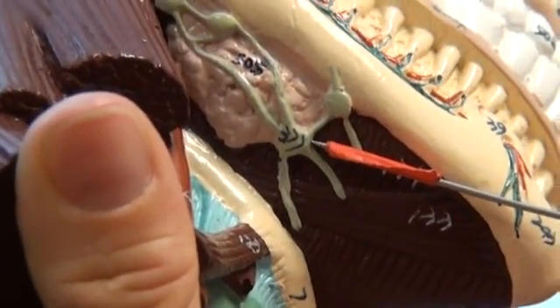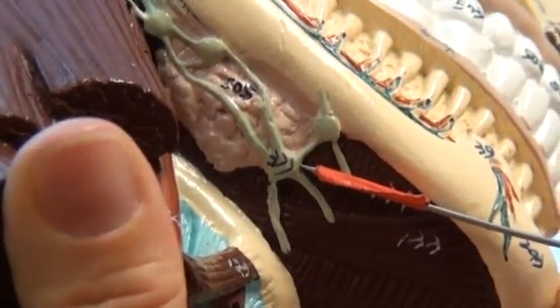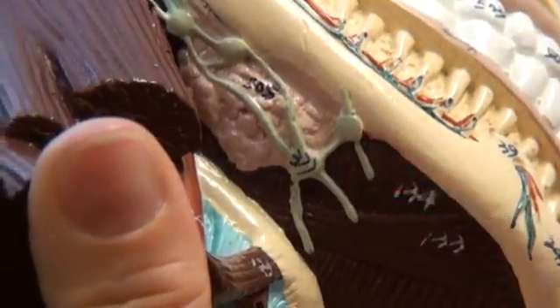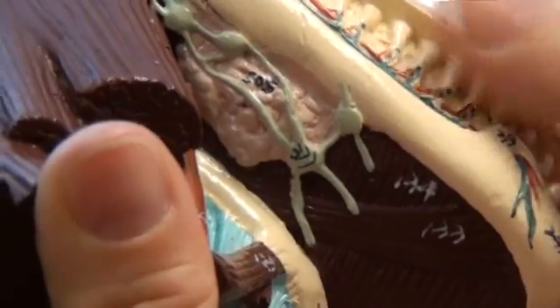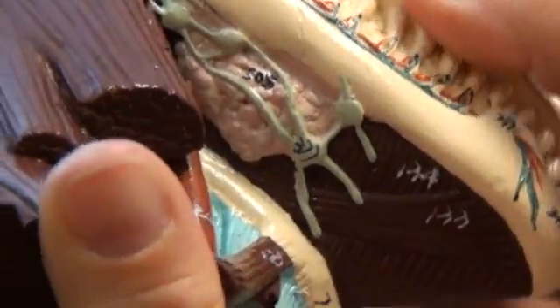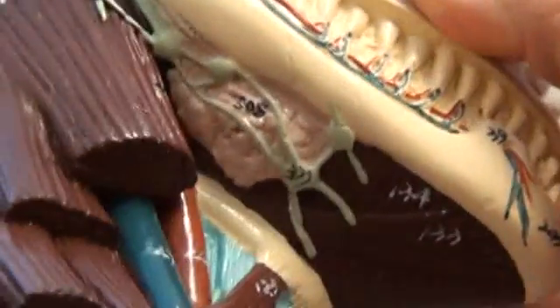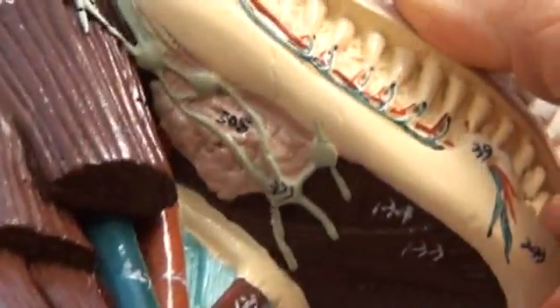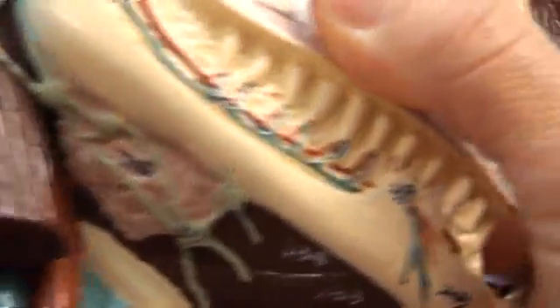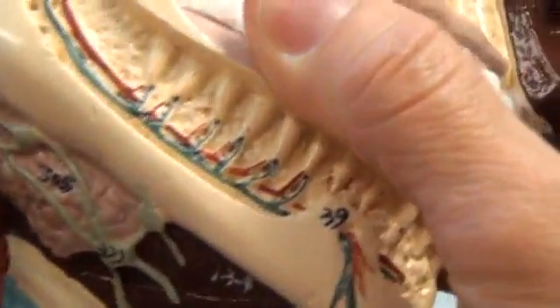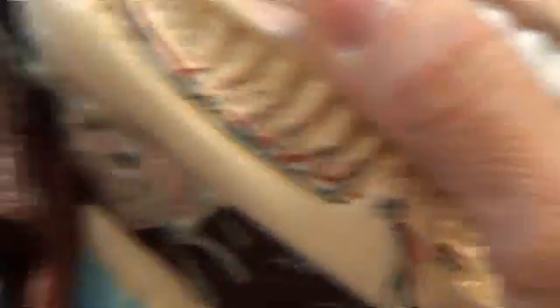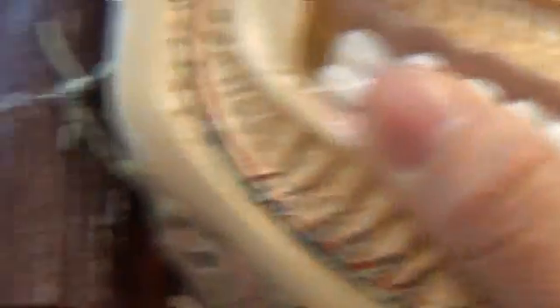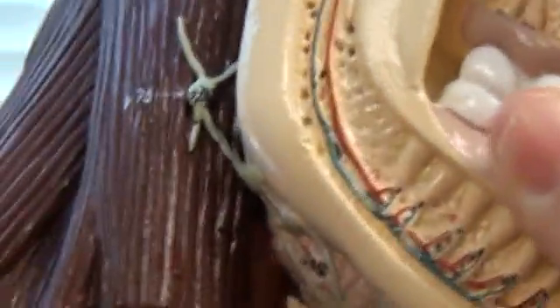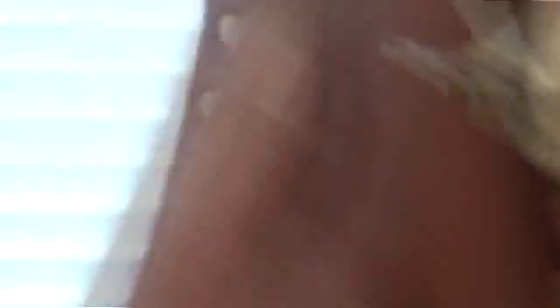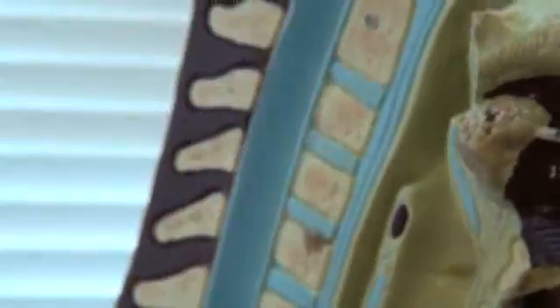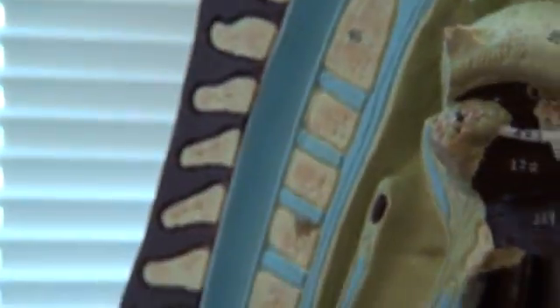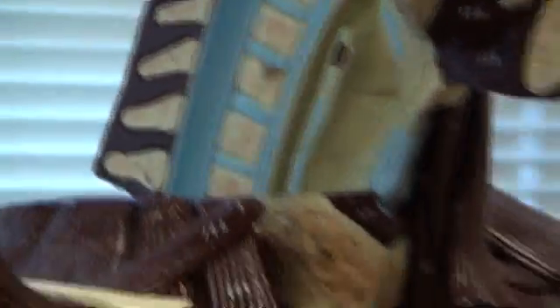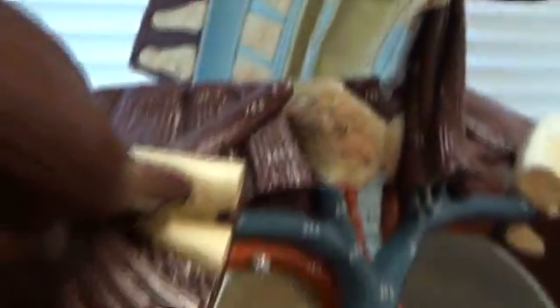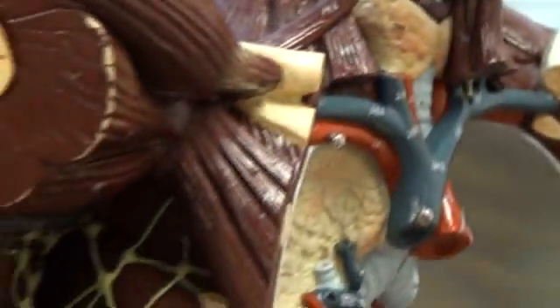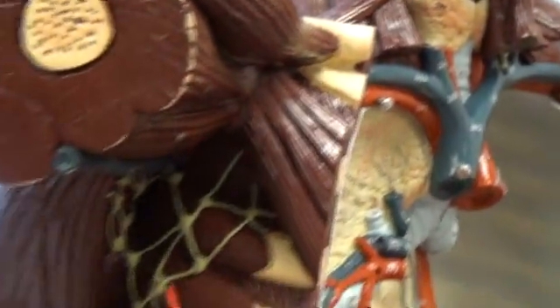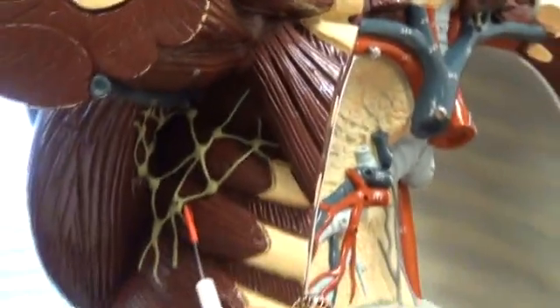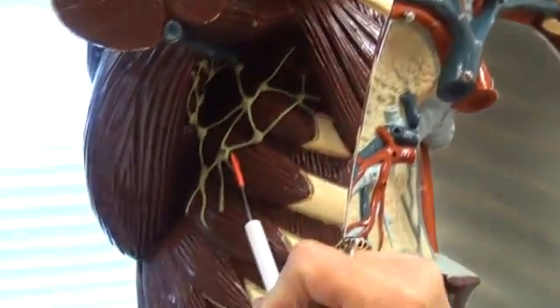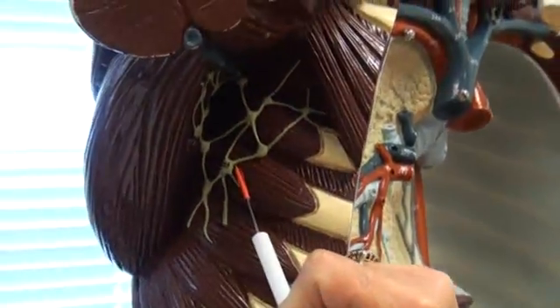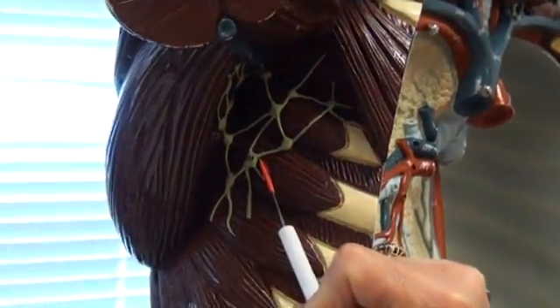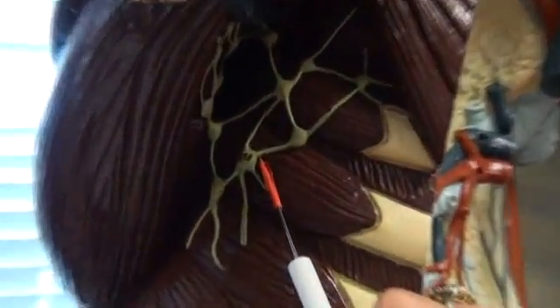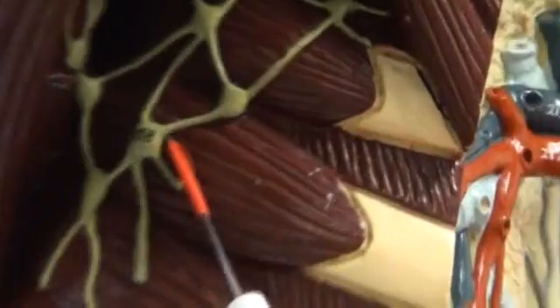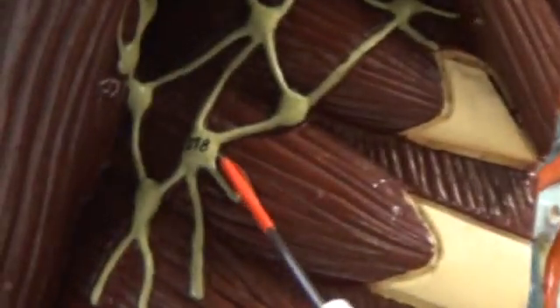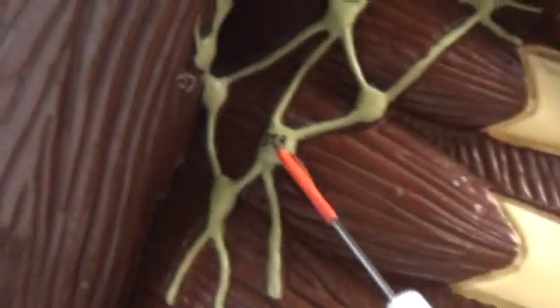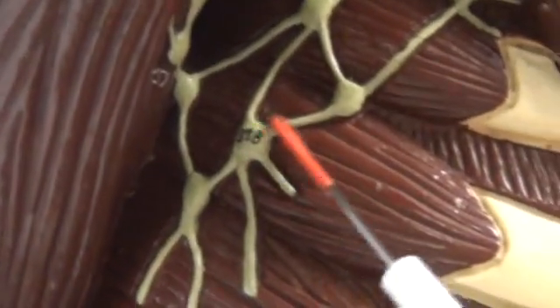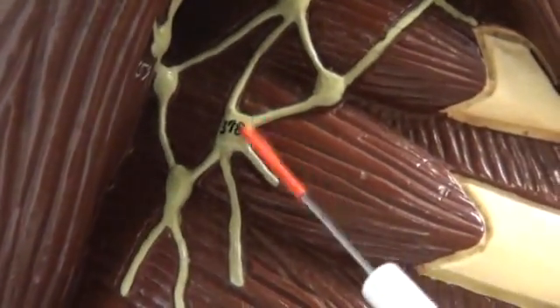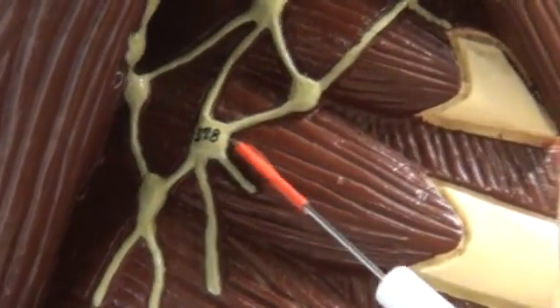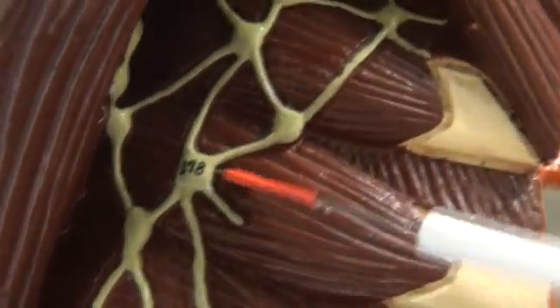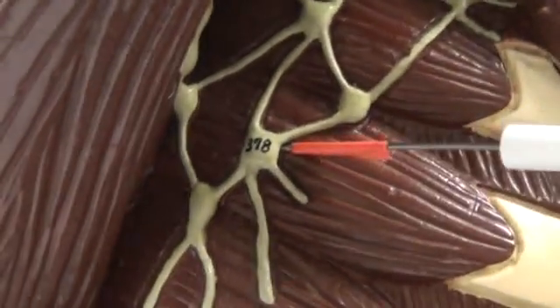From there we move to the torso for 378, which is the axillary lymph node. Number 378, the axillary lymph node.